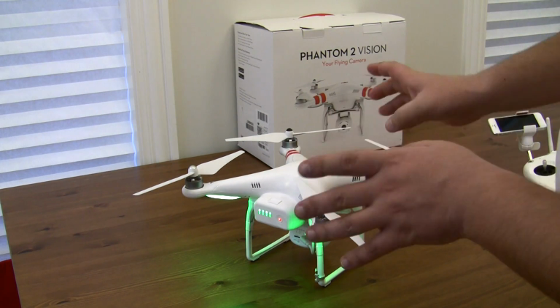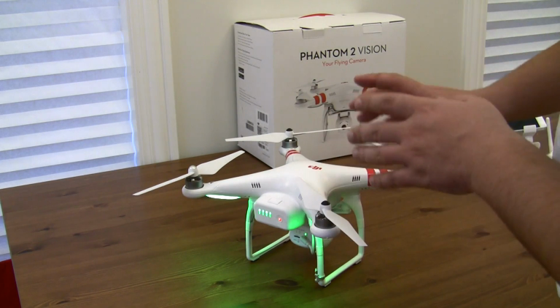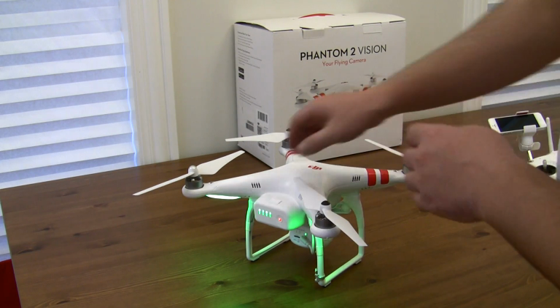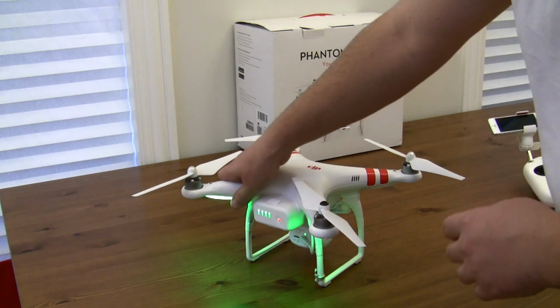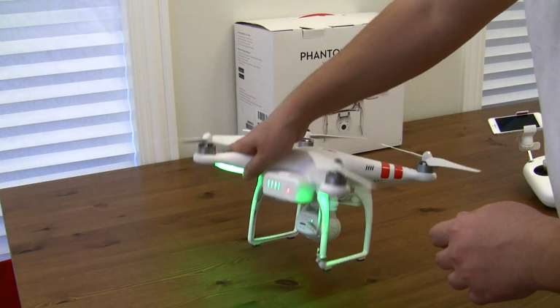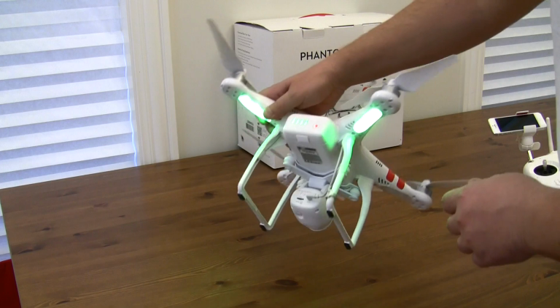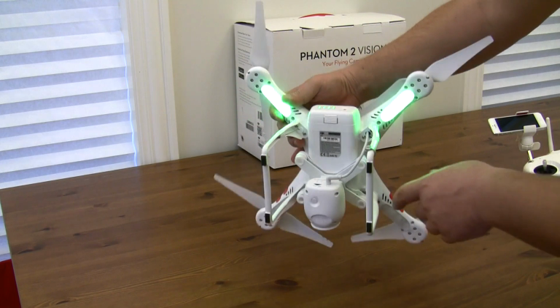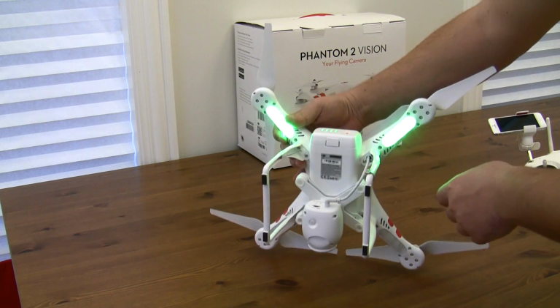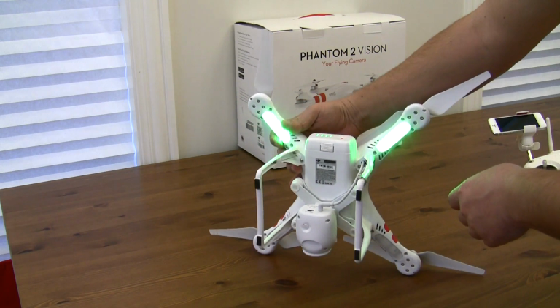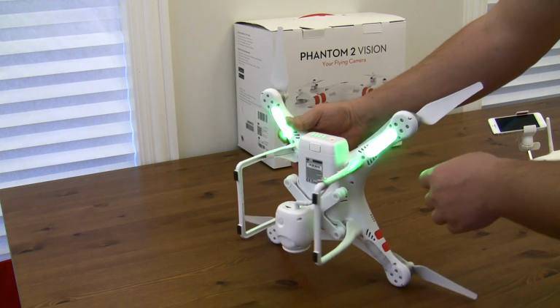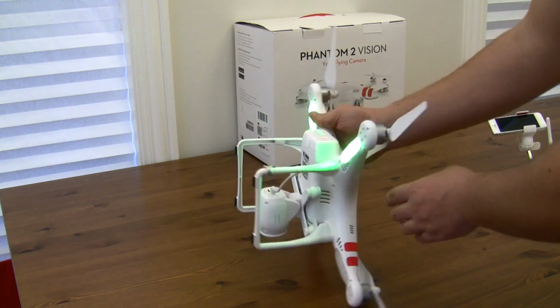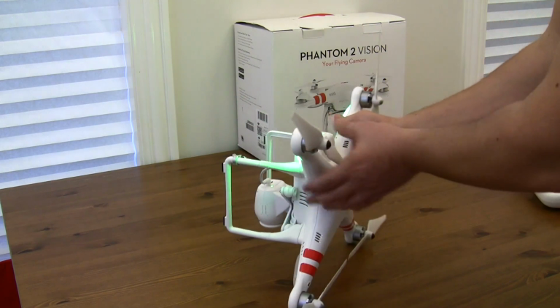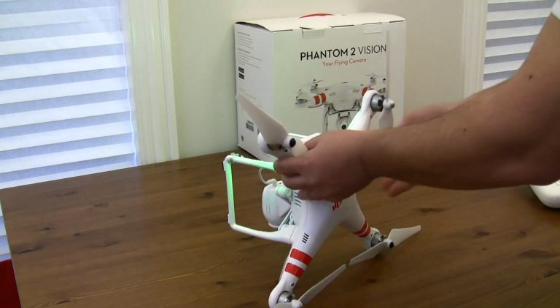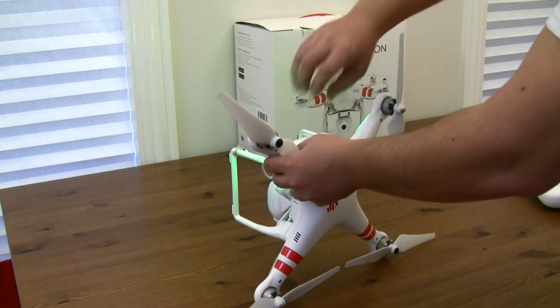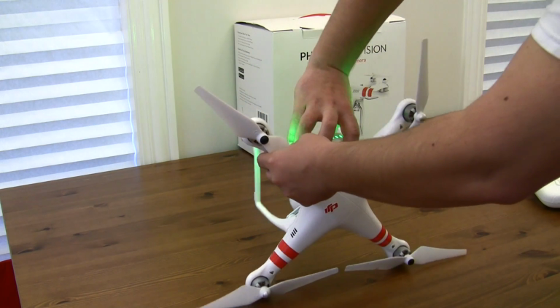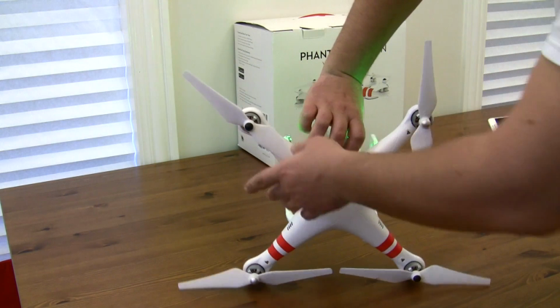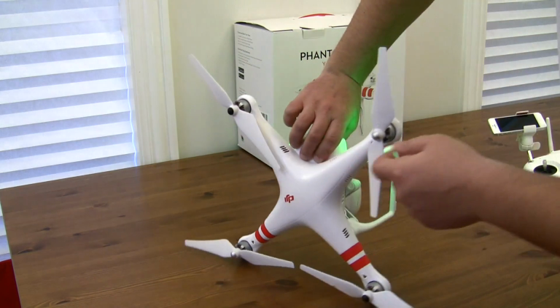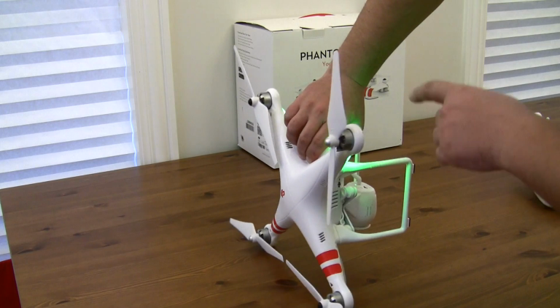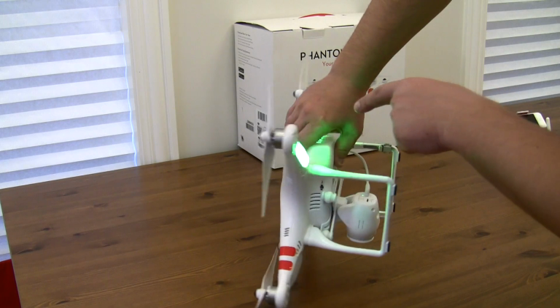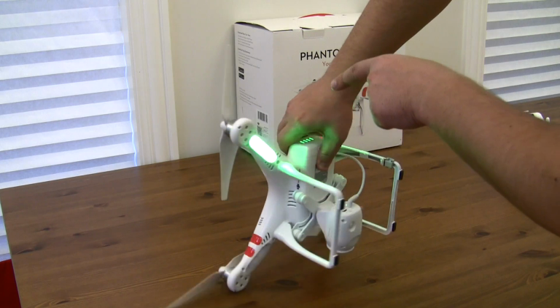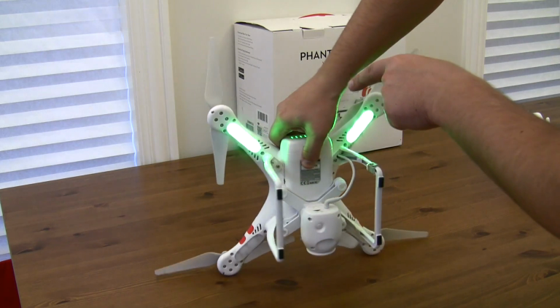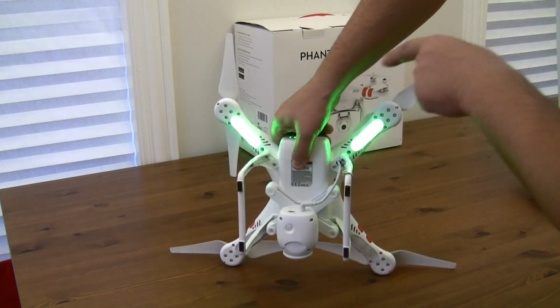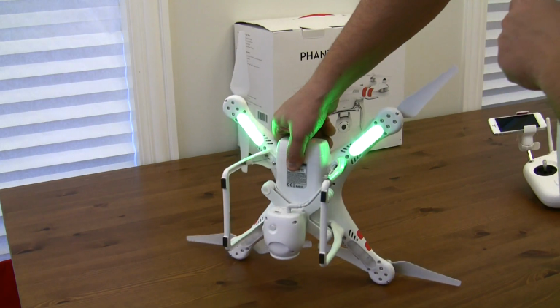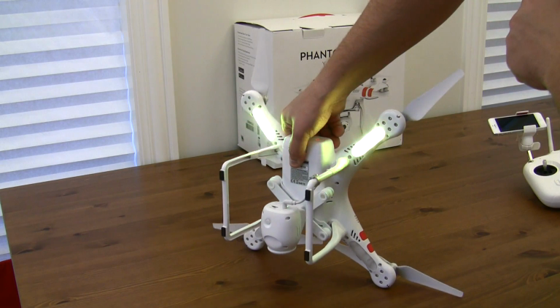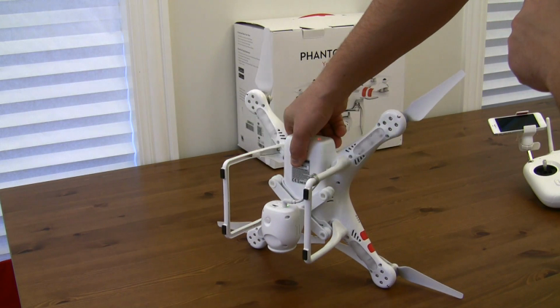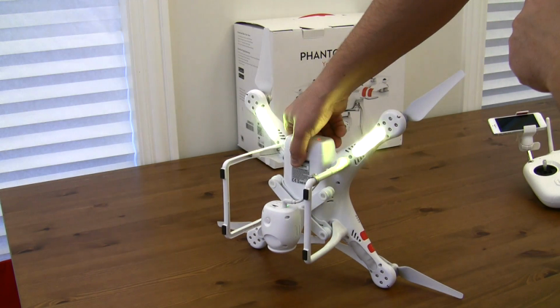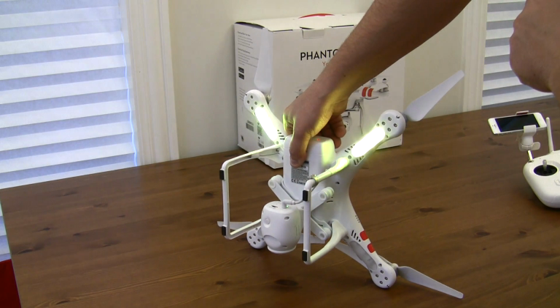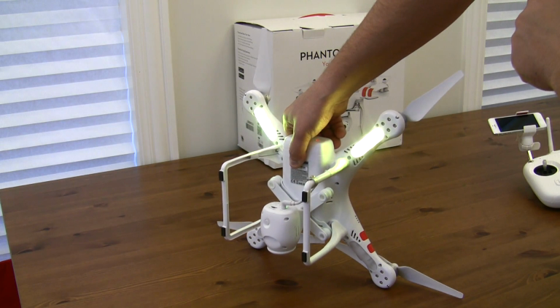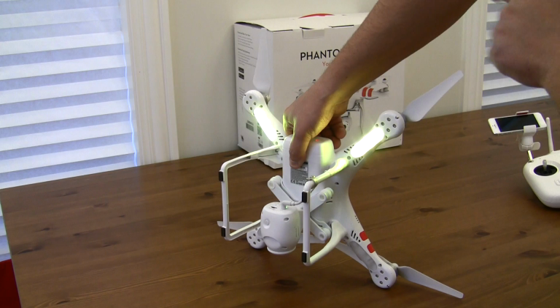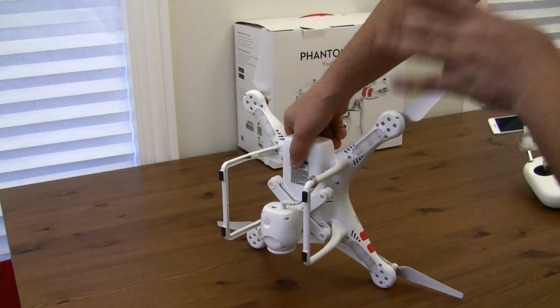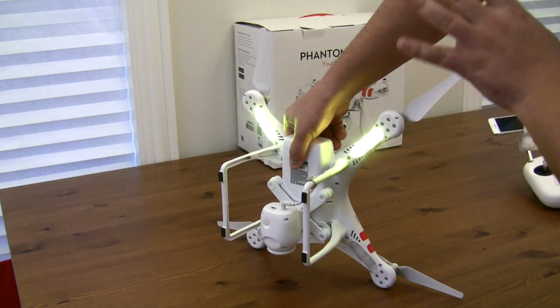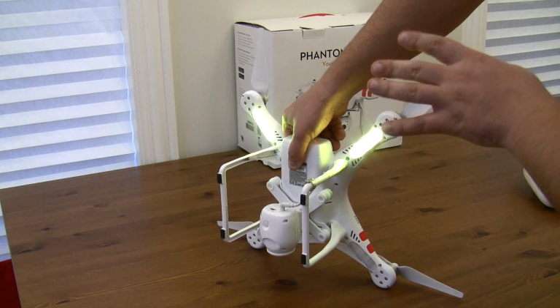Calibration is not complete yet. So you're going to turn it like this and do one more spin around its axis. And now just watch this — this will turn off. Okay, now it's calibrated.